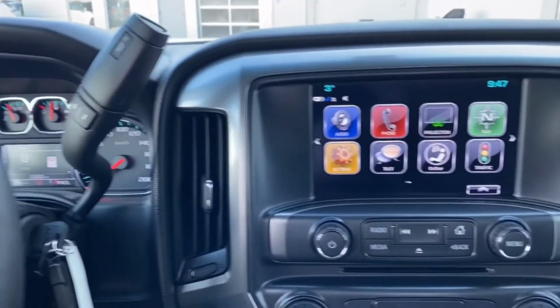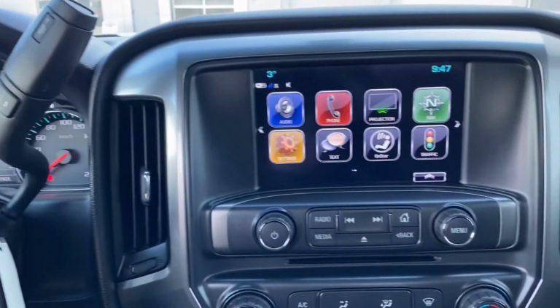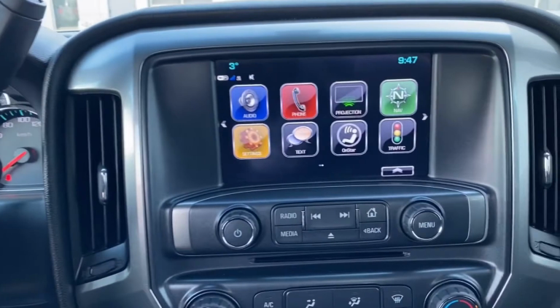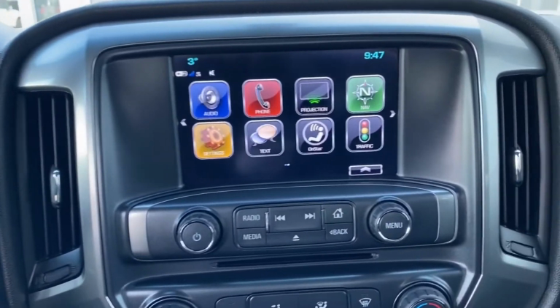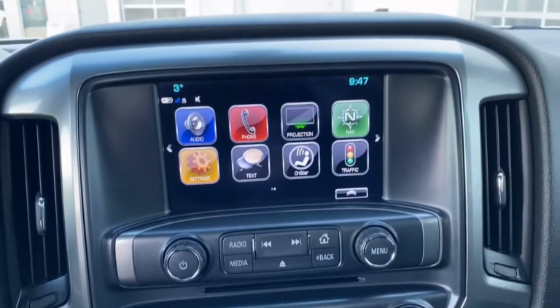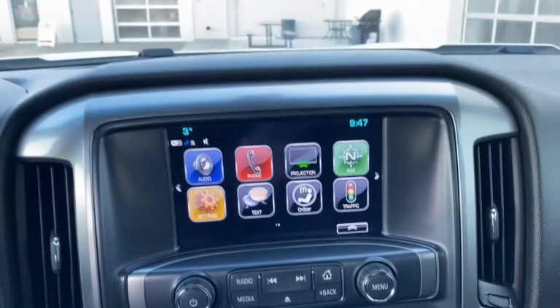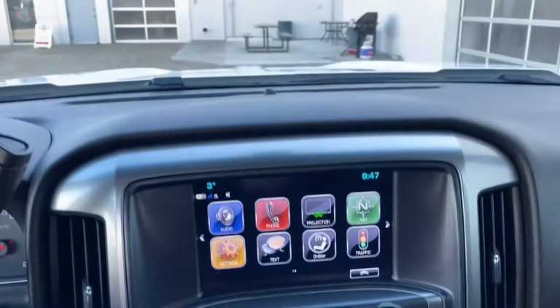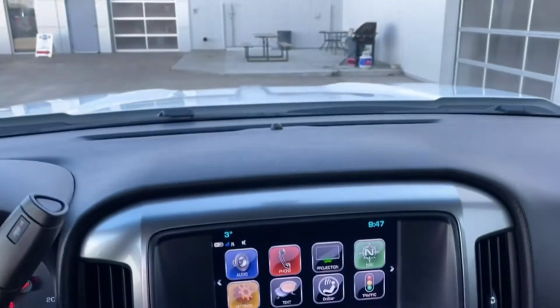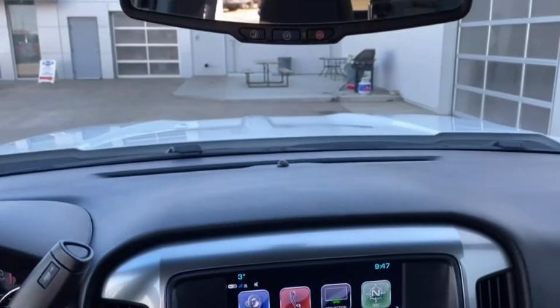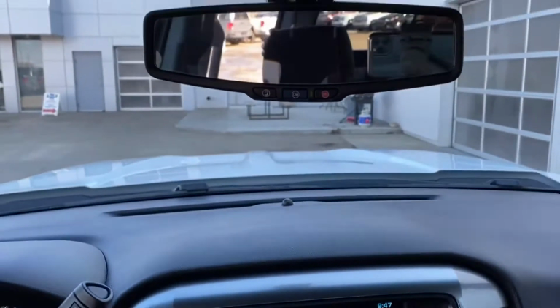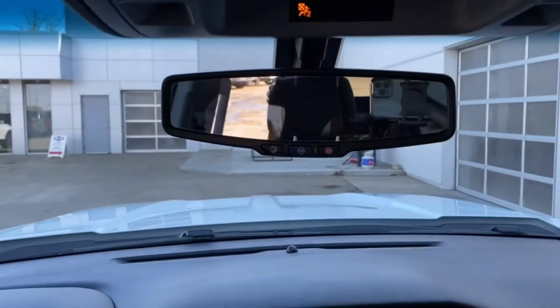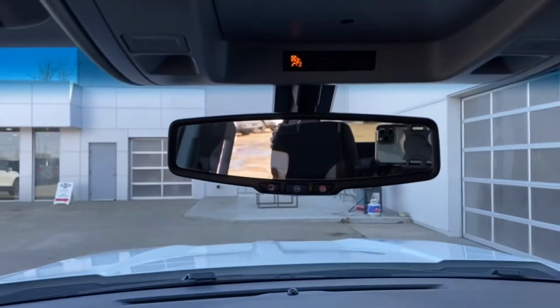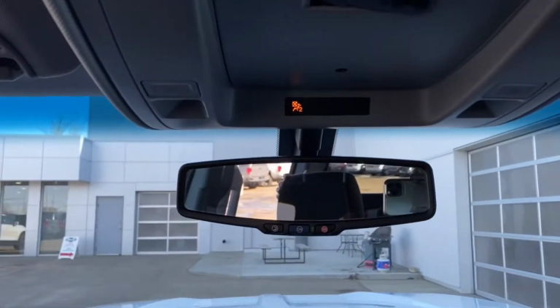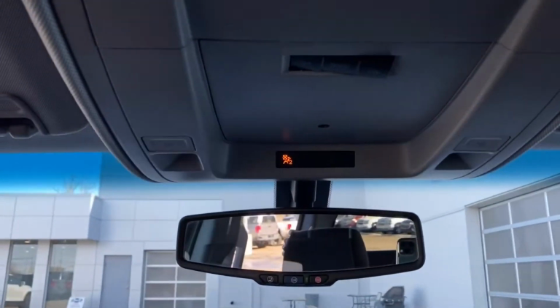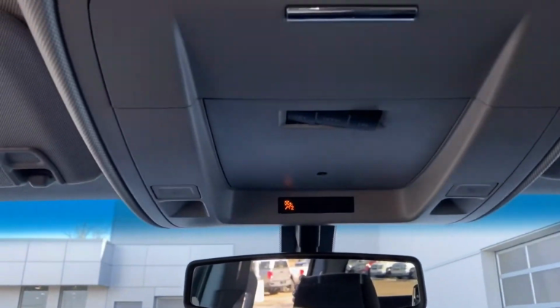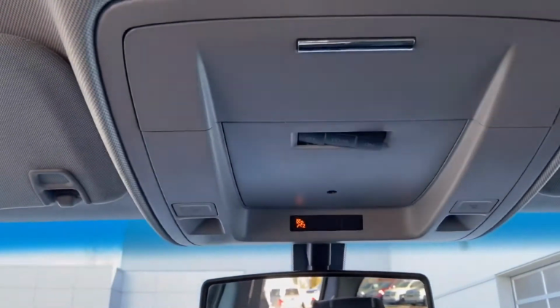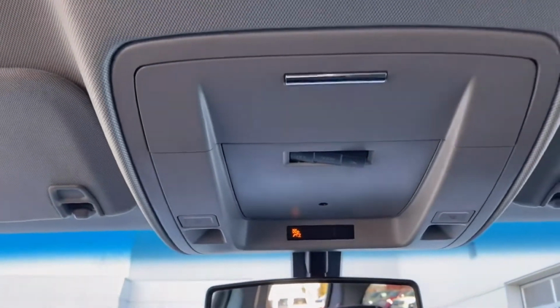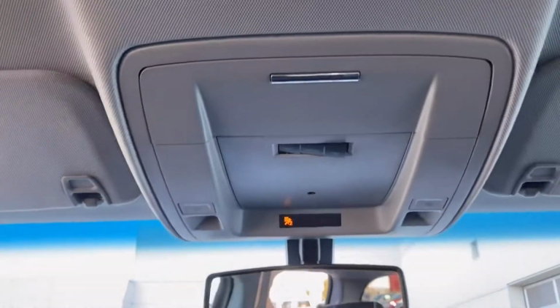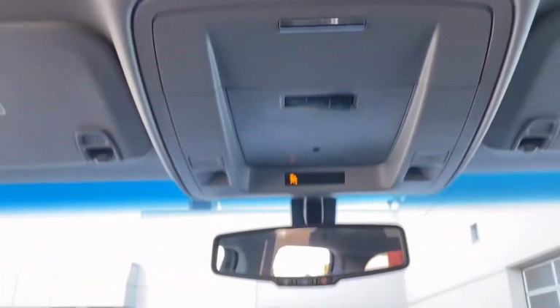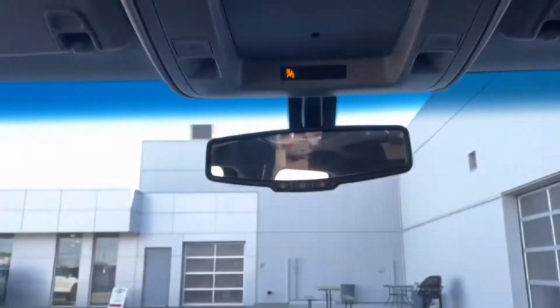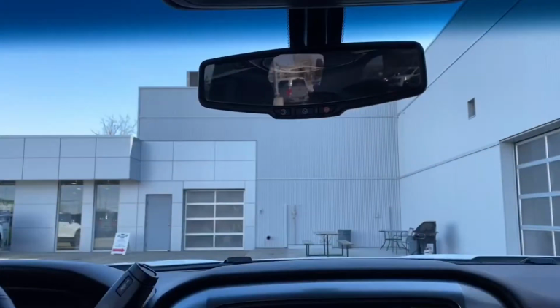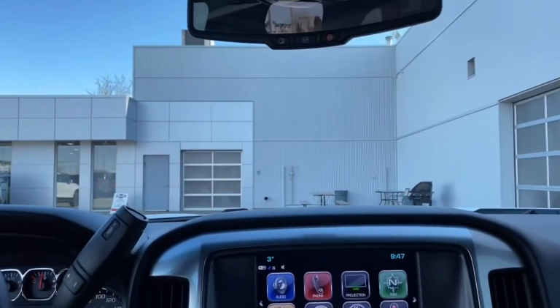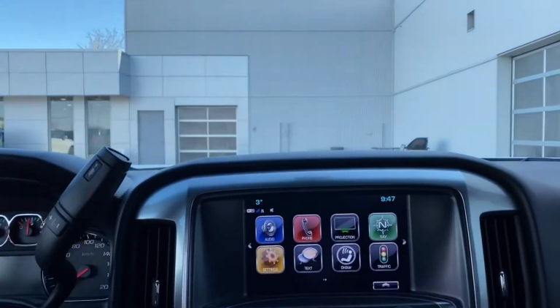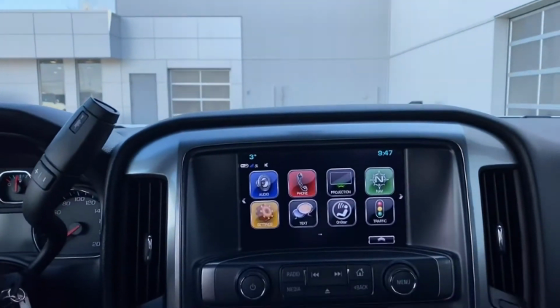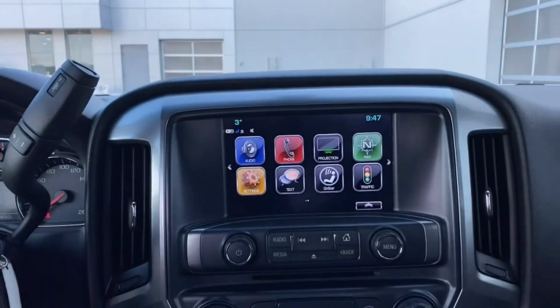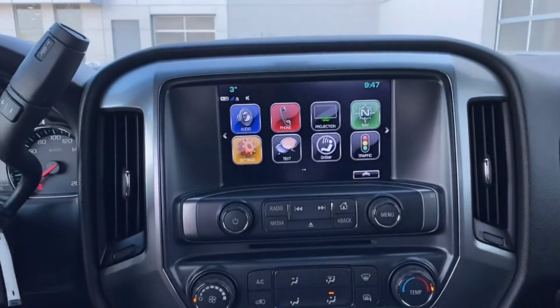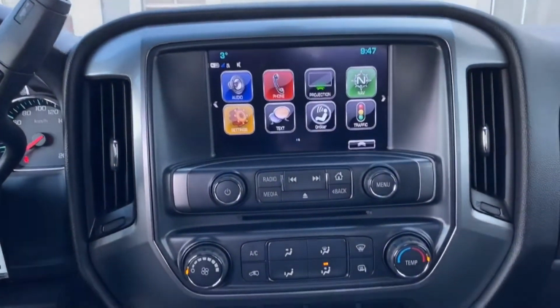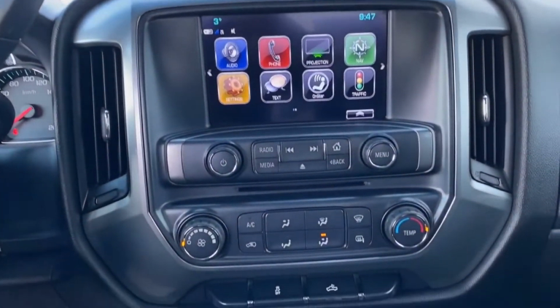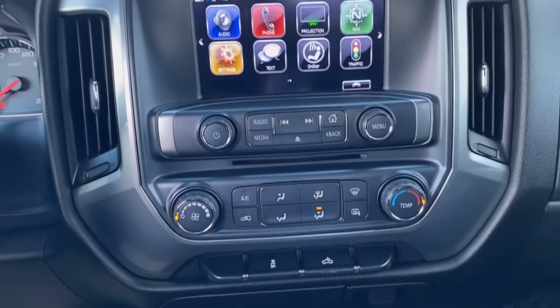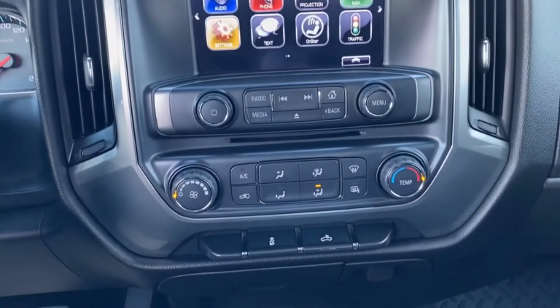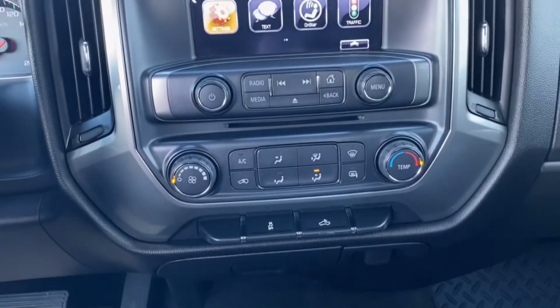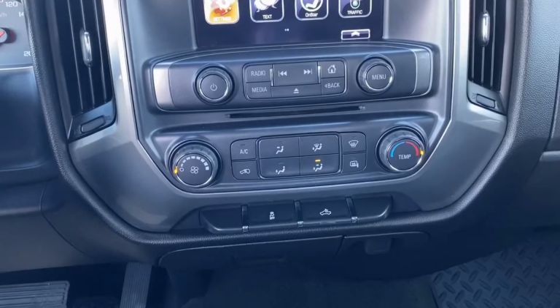You got hands free and voice activation, infotainment display with navigation, Apple CarPlay and Android Auto, a monitor on the mirror, interior lighting on the roof, and your climate controls.